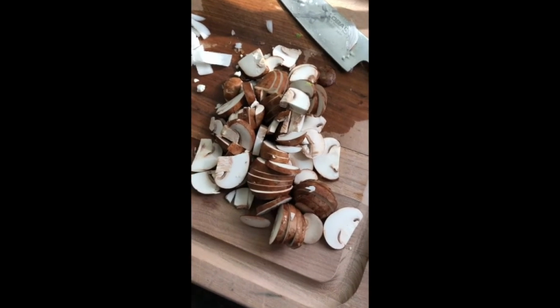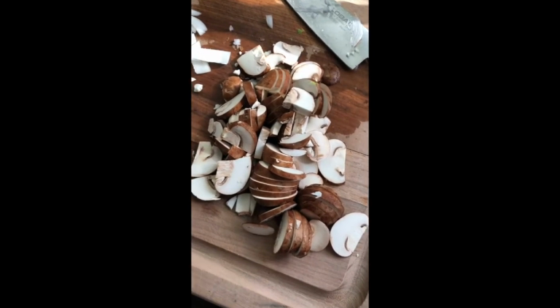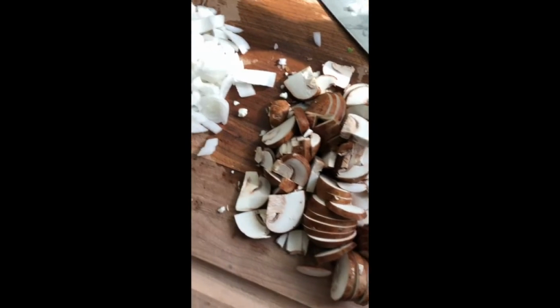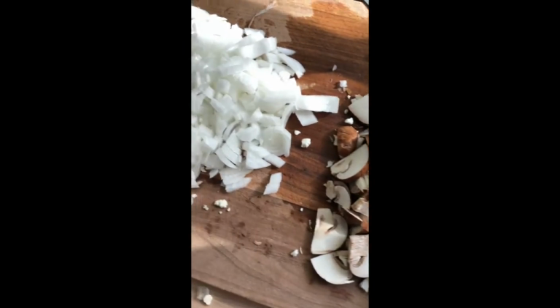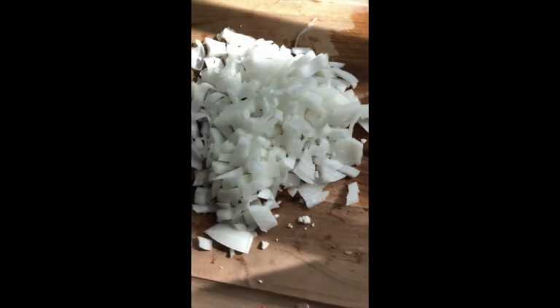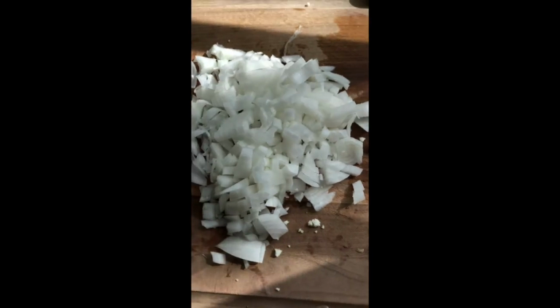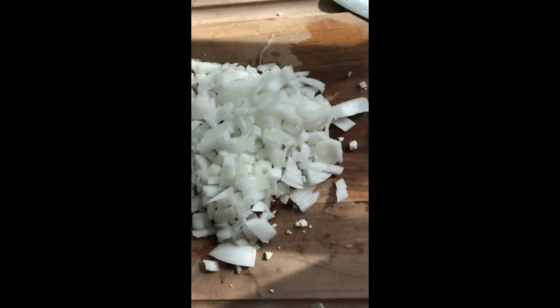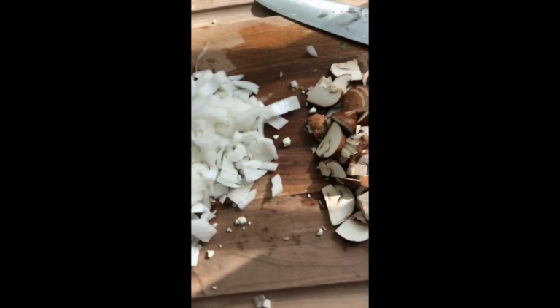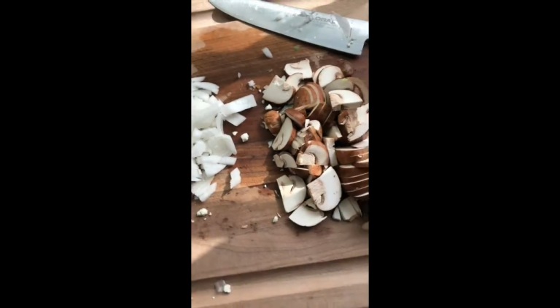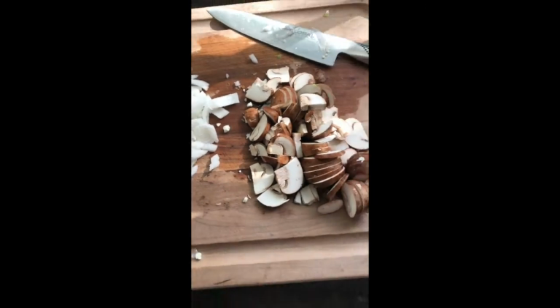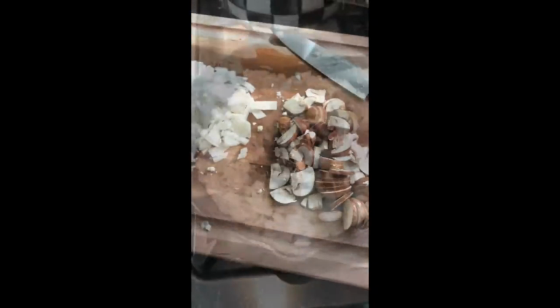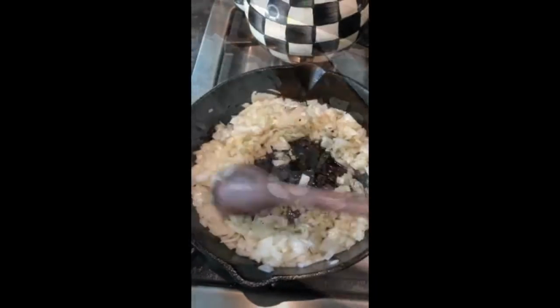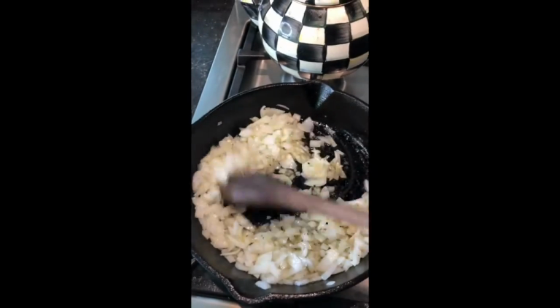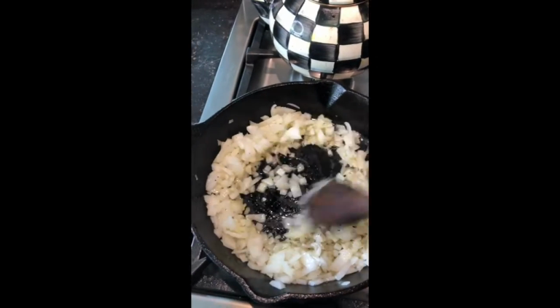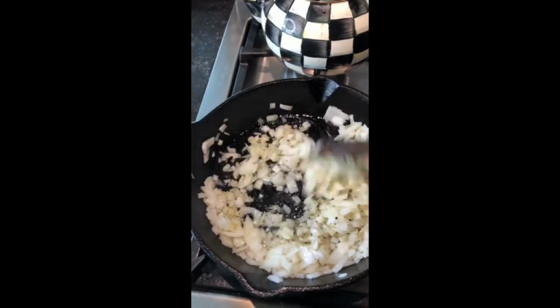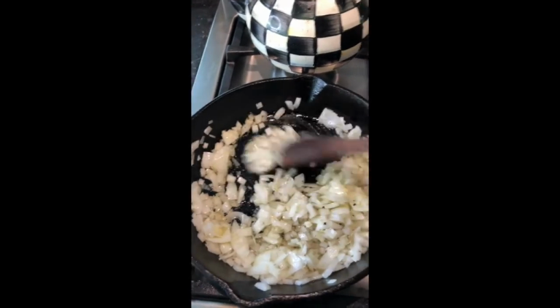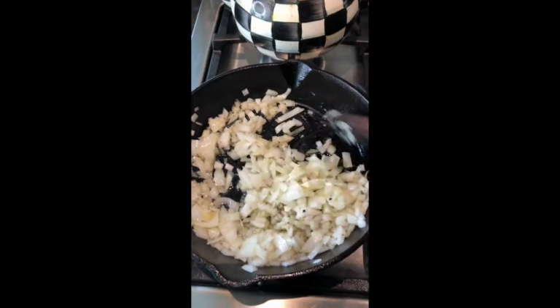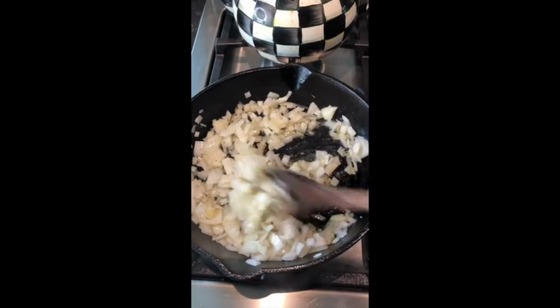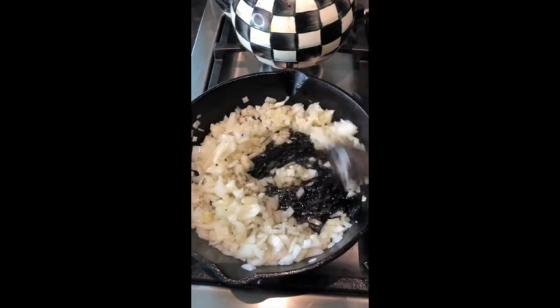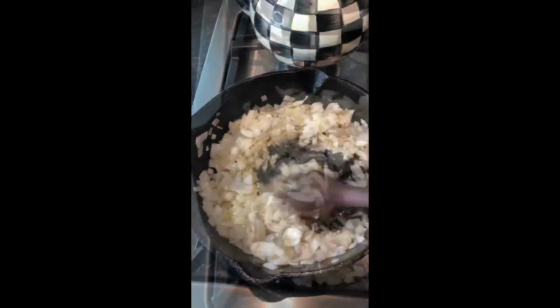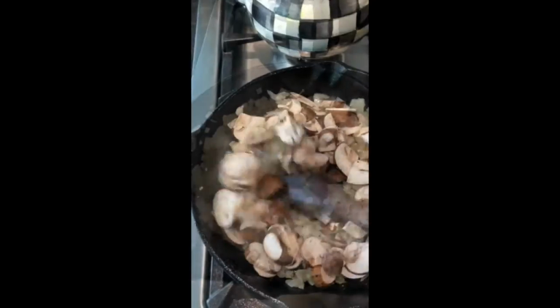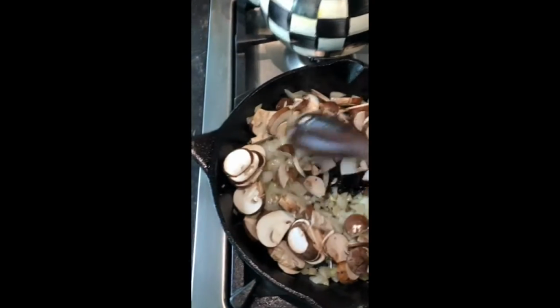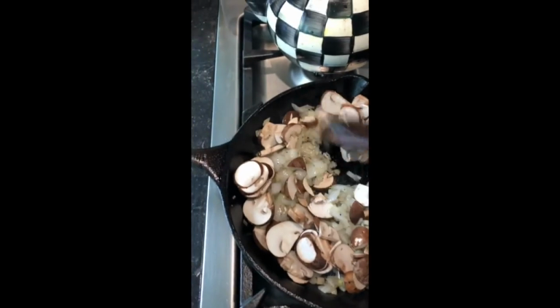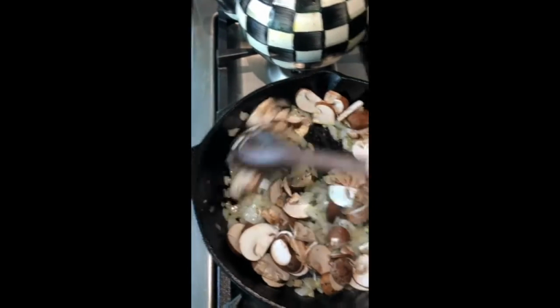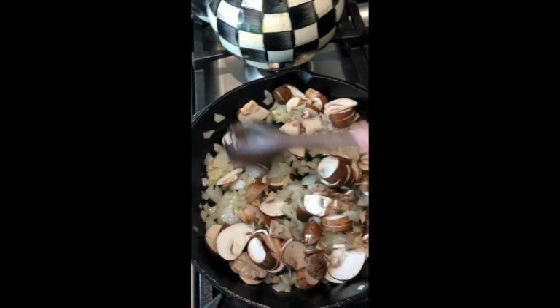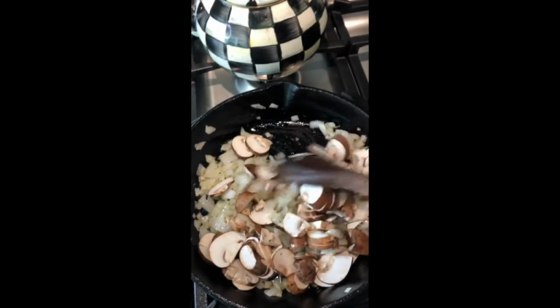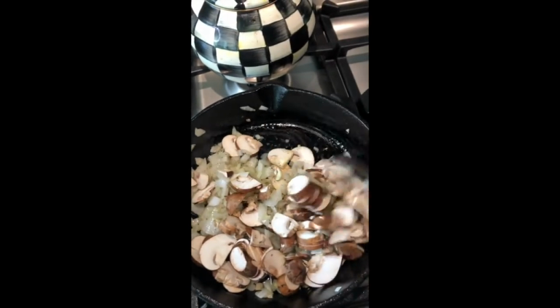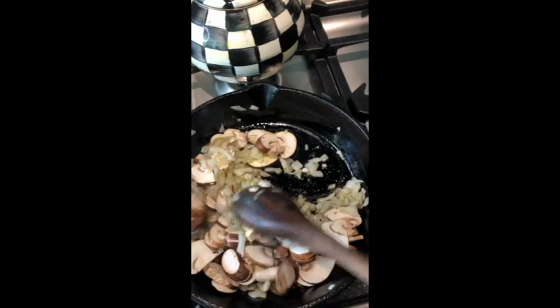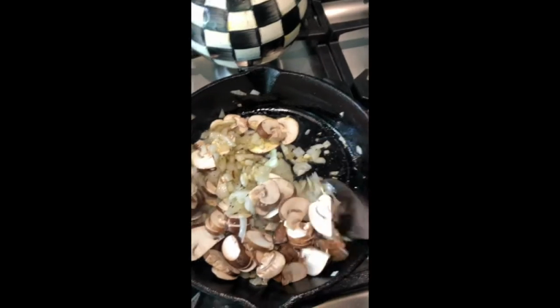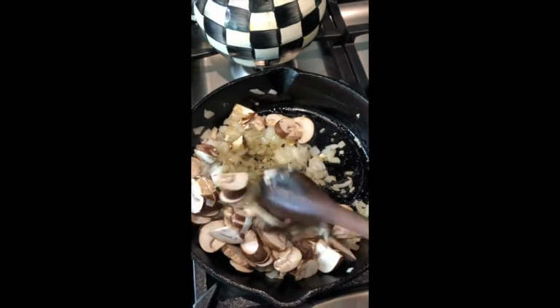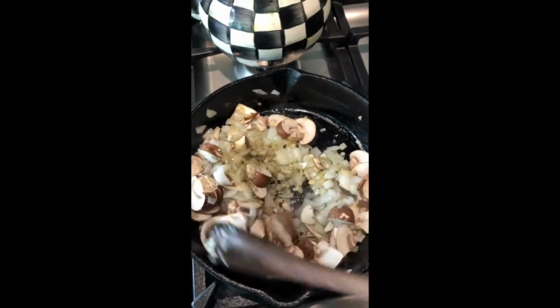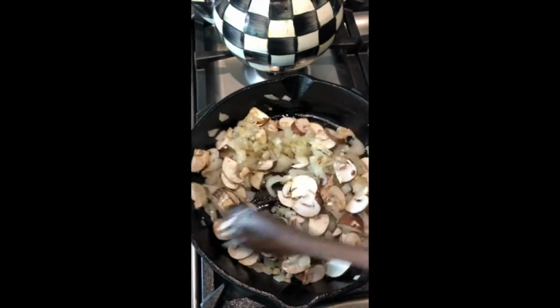Slice up your mushrooms and dice up your onions. Sauté your onions, and then add your mushrooms. Sauté for five to seven minutes.